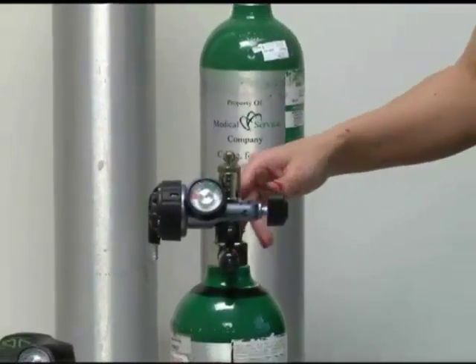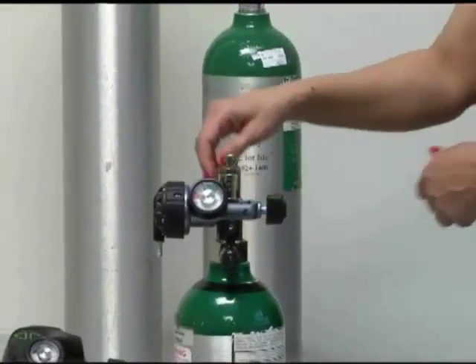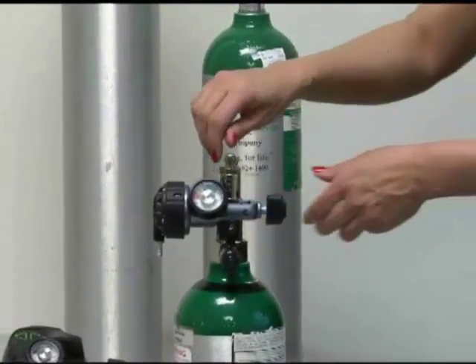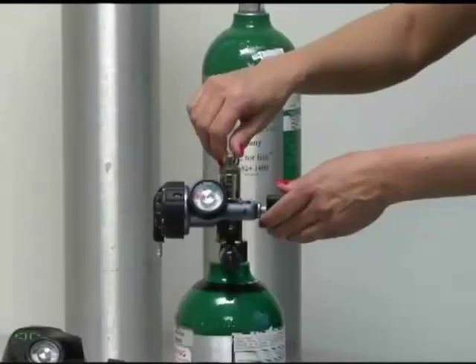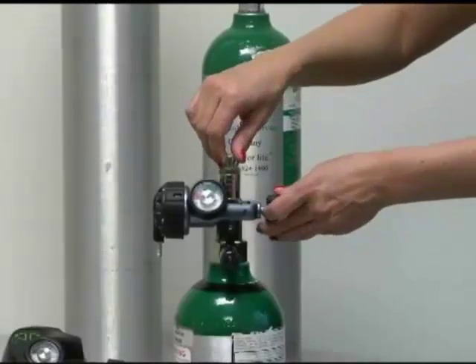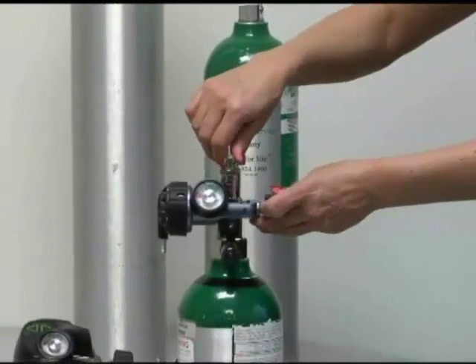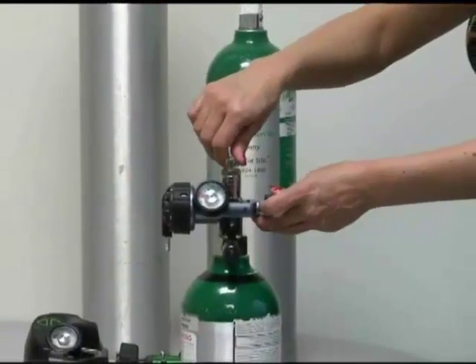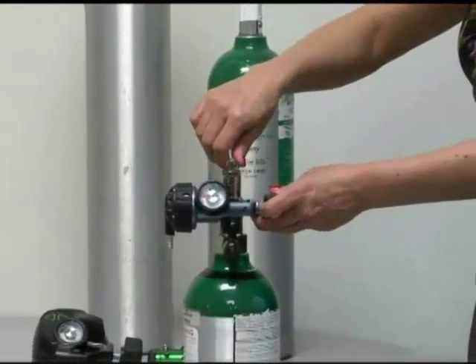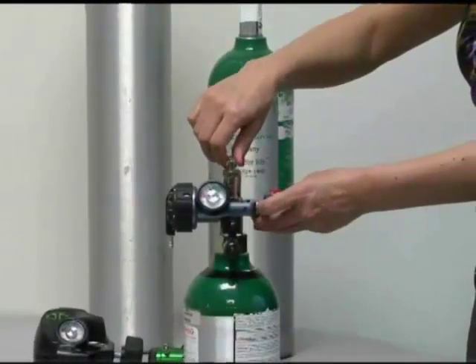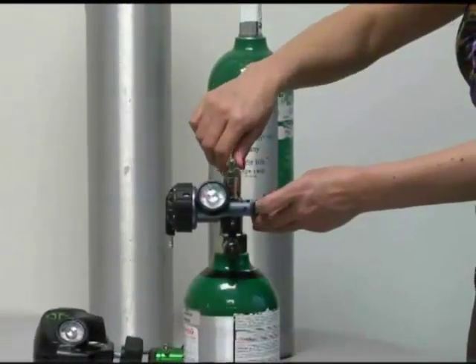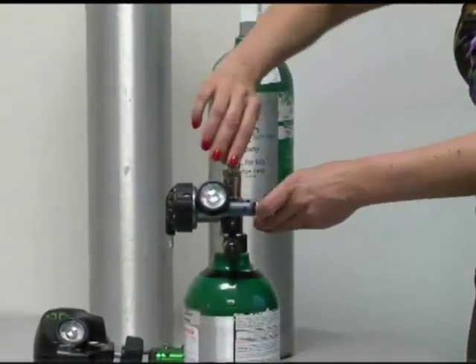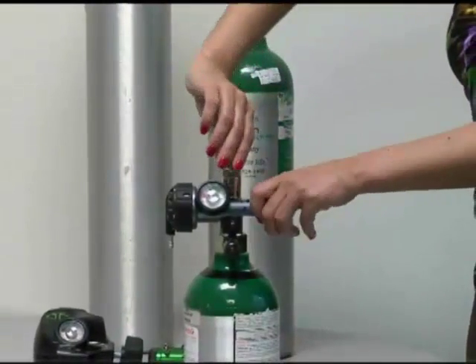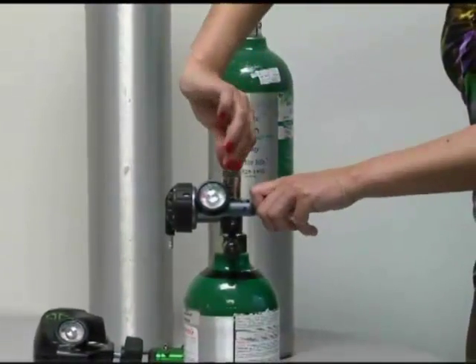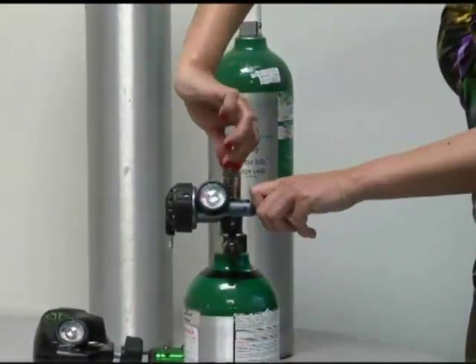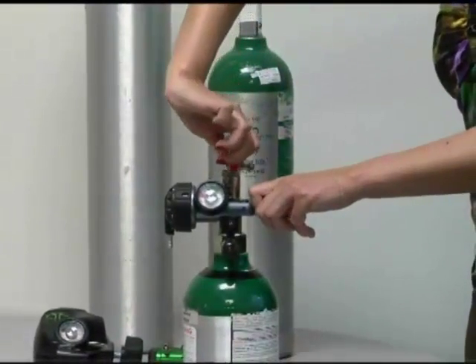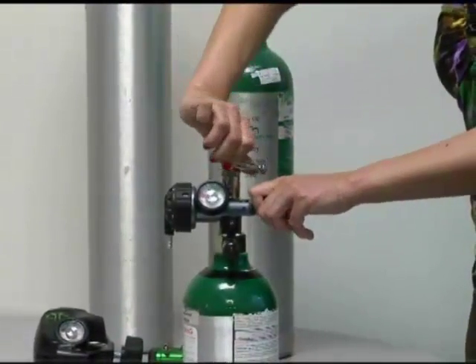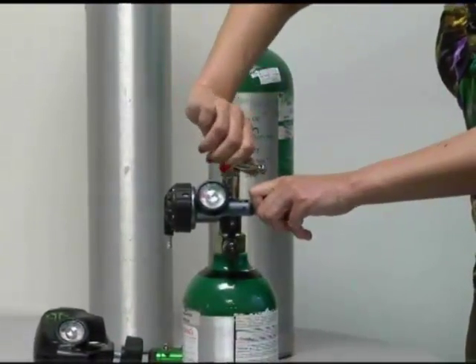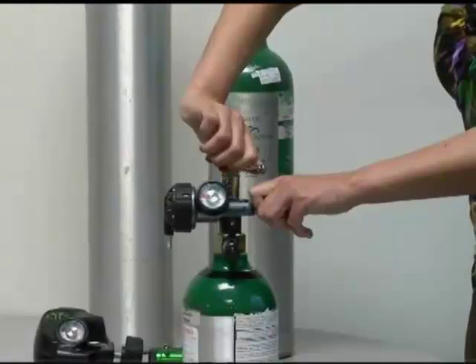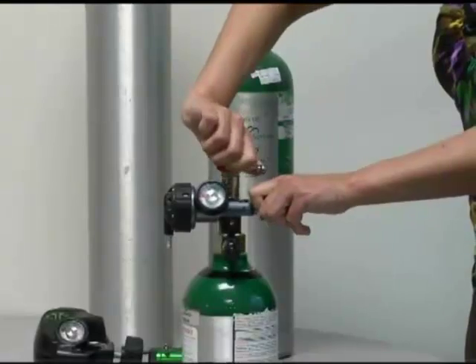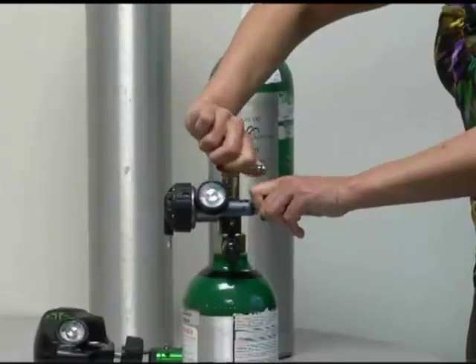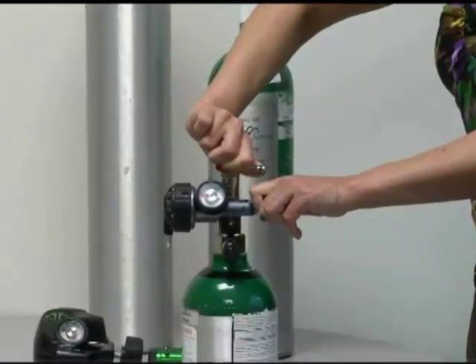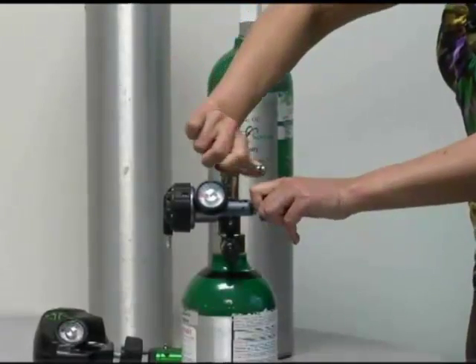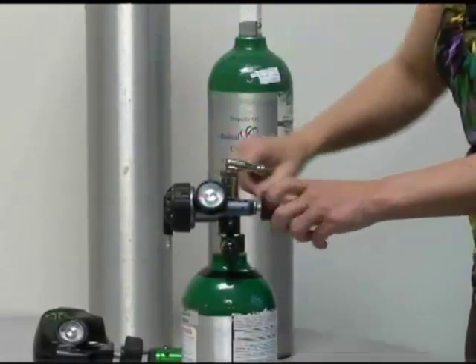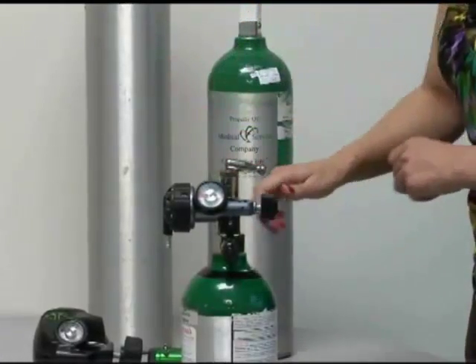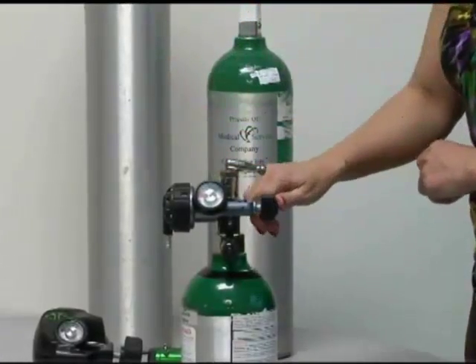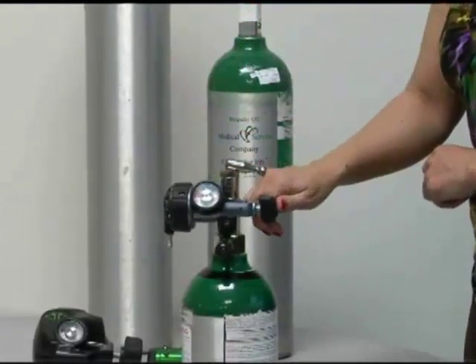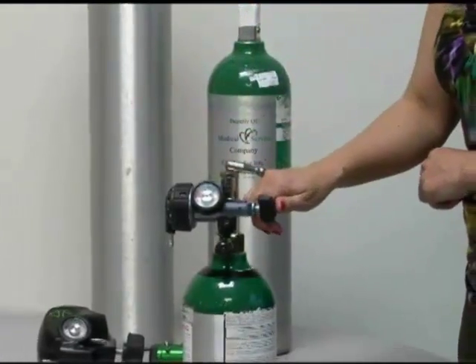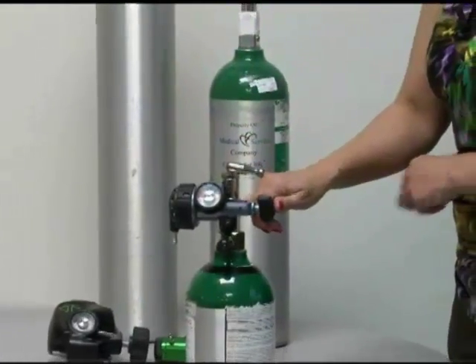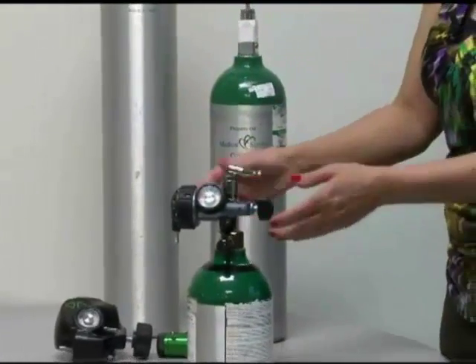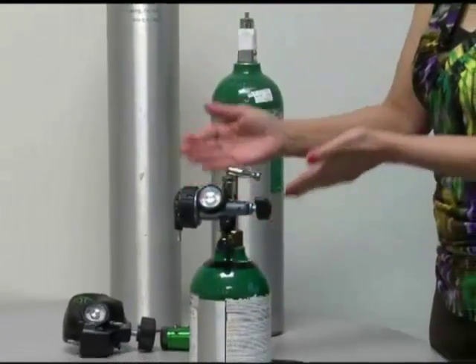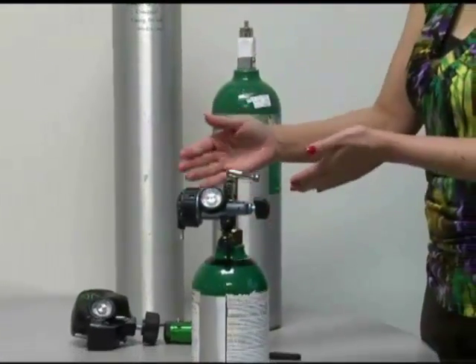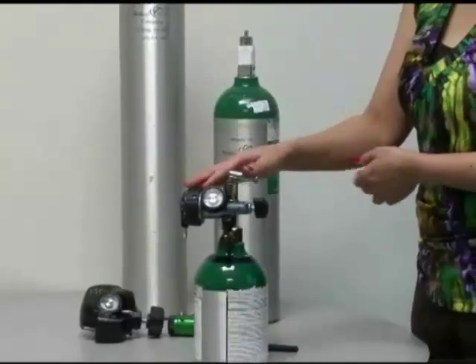When you go to turn it off, take the toggle, turn it halfway back in the other direction, and then your tank would be closed and you could take your gauge off.